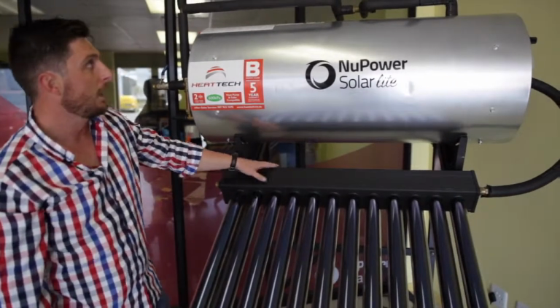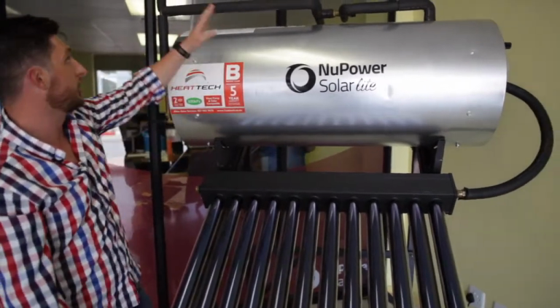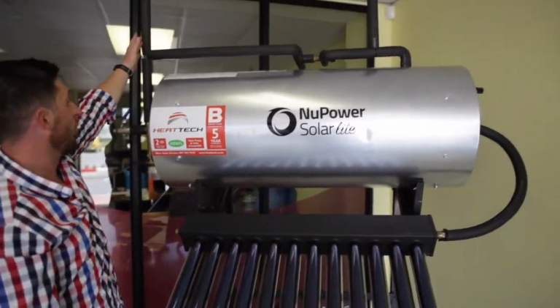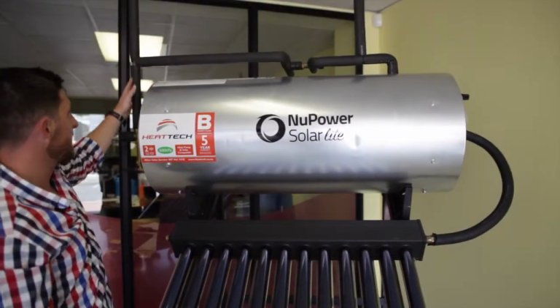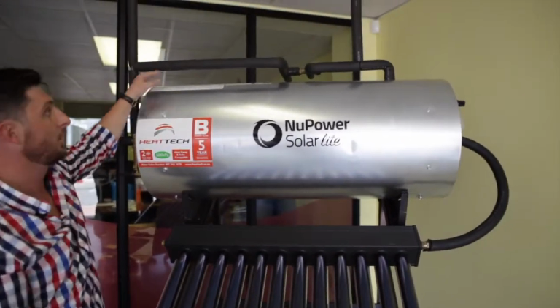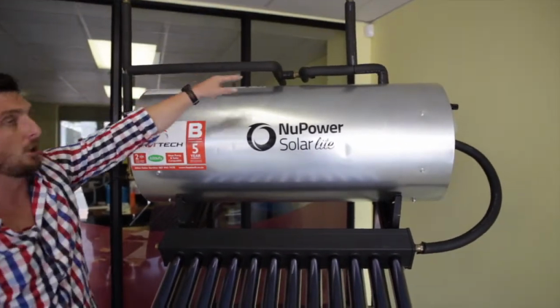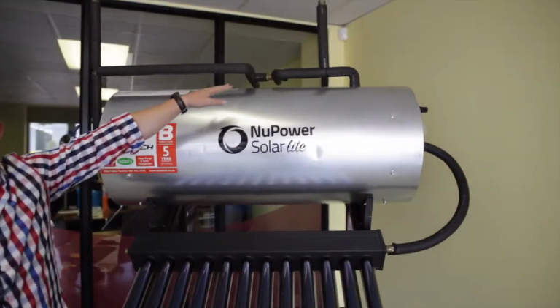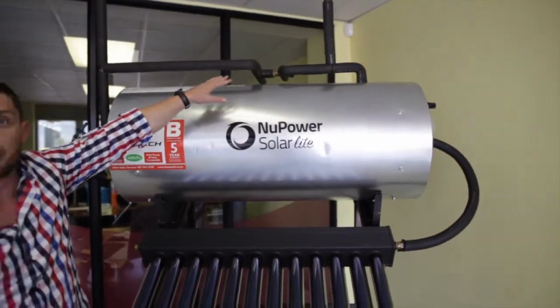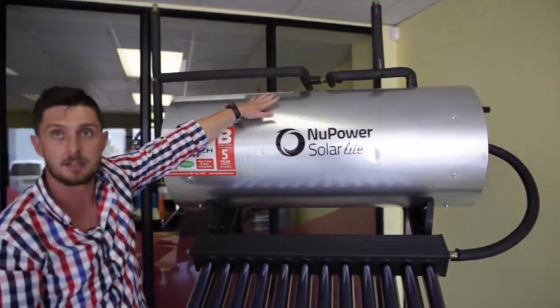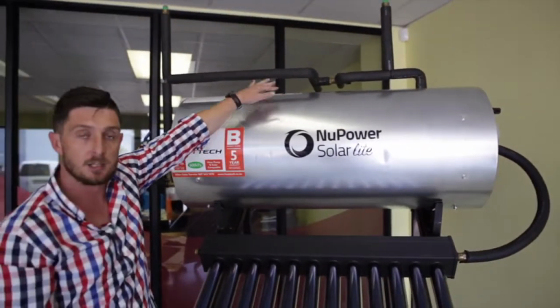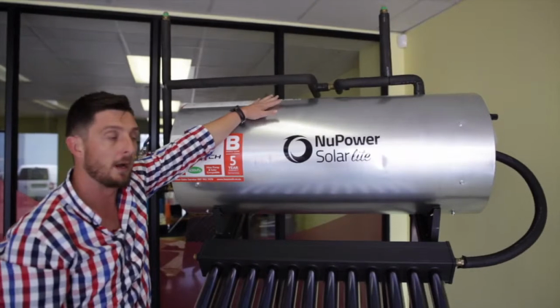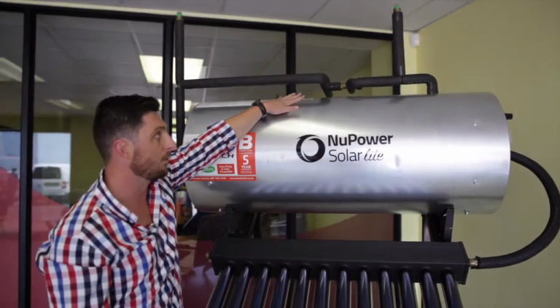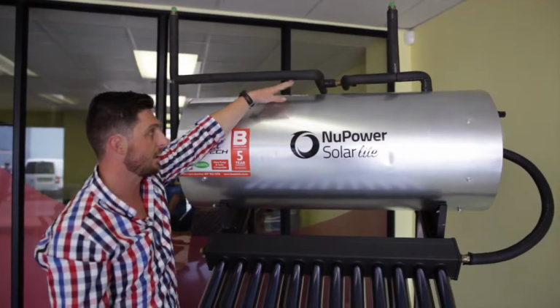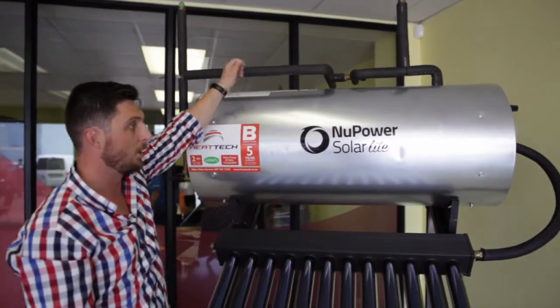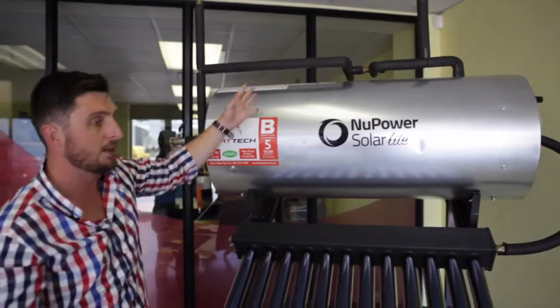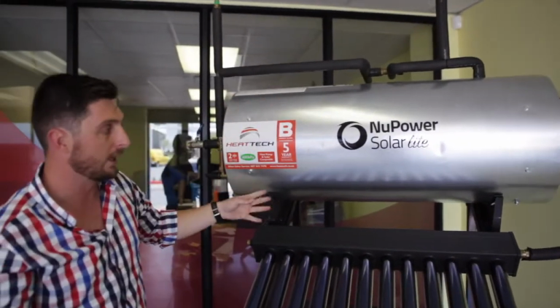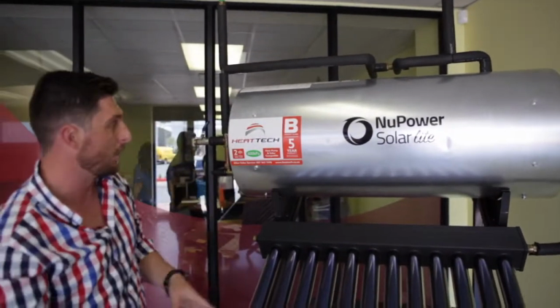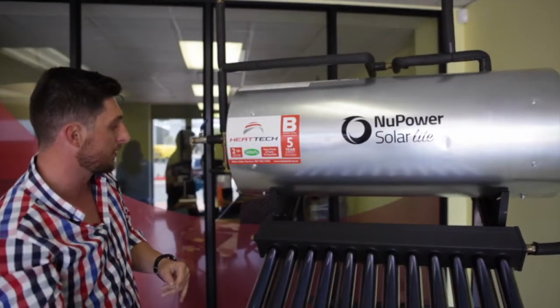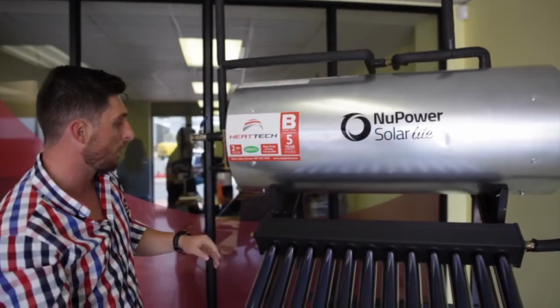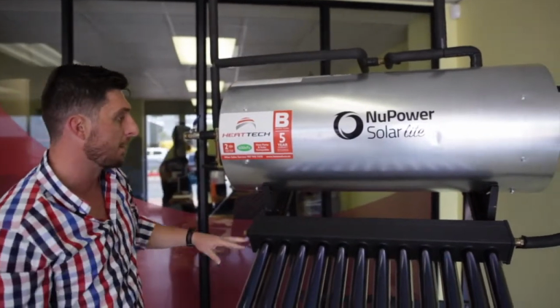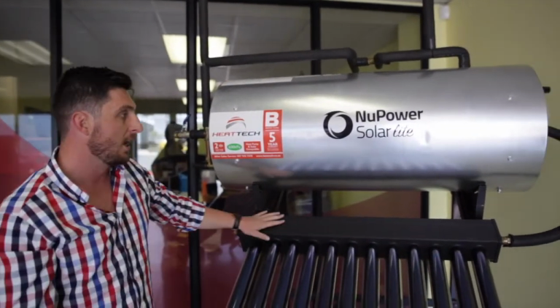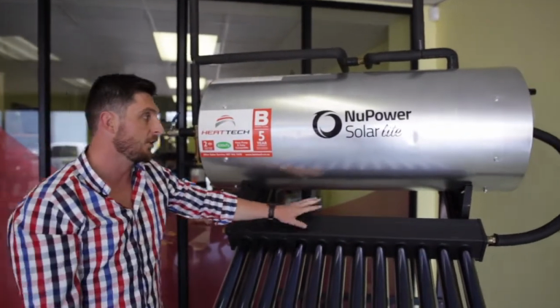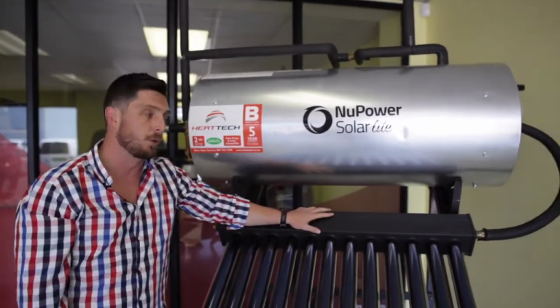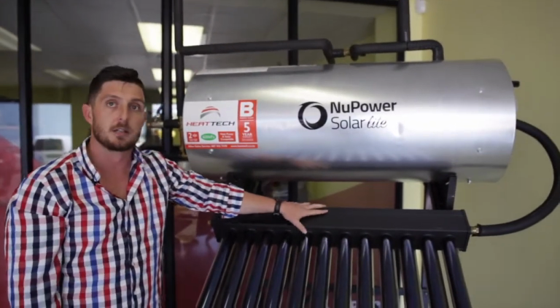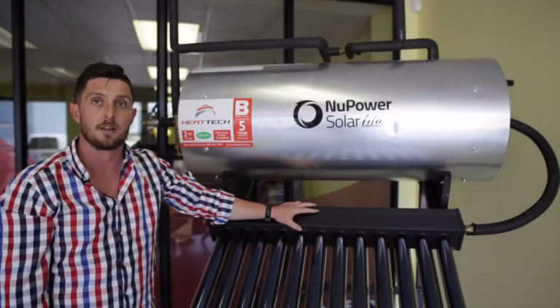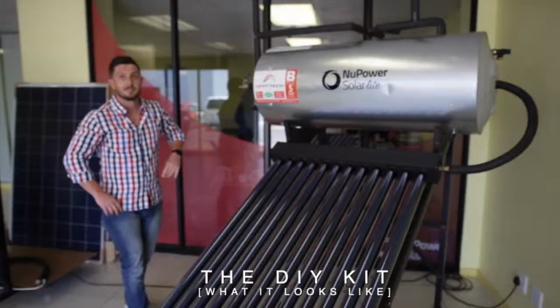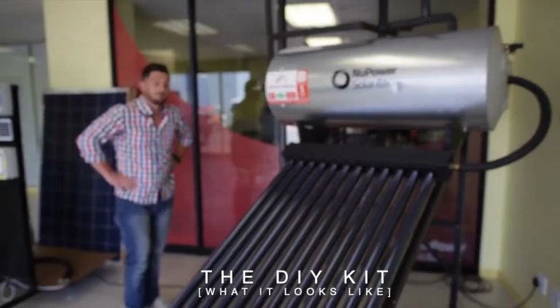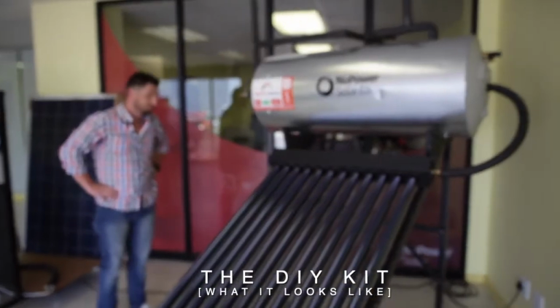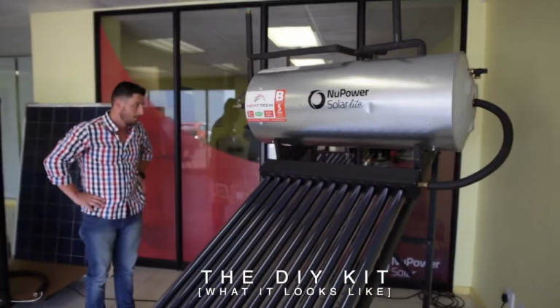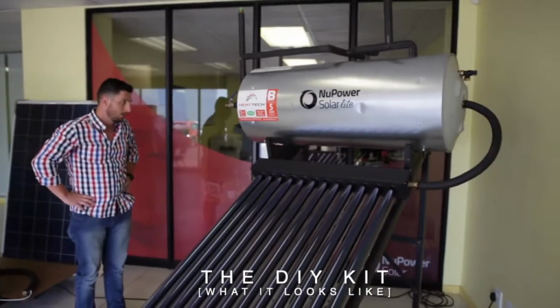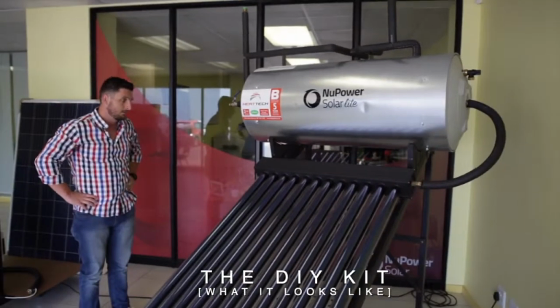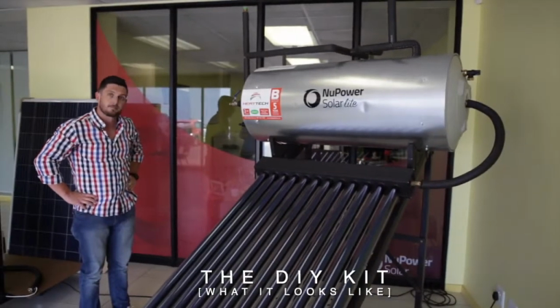And as you can see, all these parts here are prefabricated — we make all of this stuff in our warehouse. You'll get the box with the DIY manual, and then you get to put this thing together on your roof. This is the DIY kit — this is what it looks like.